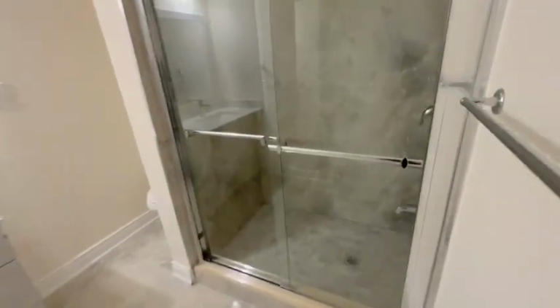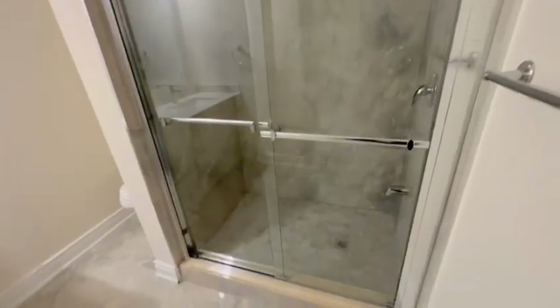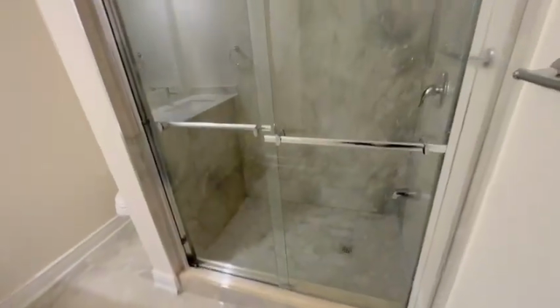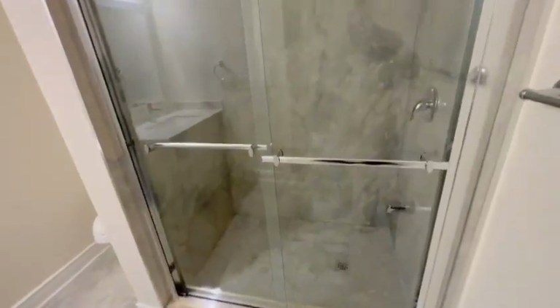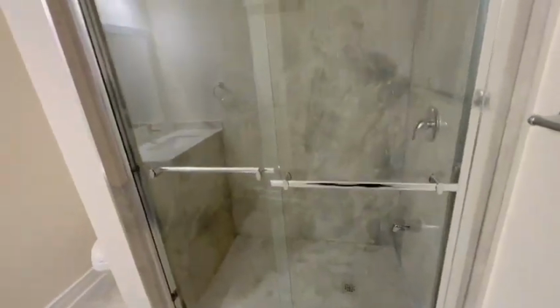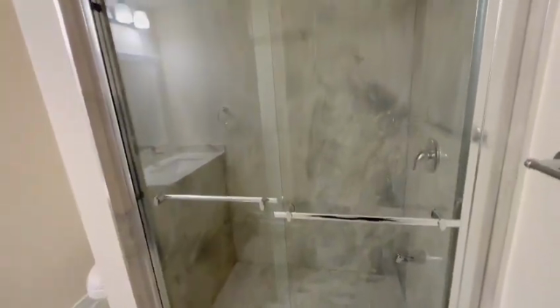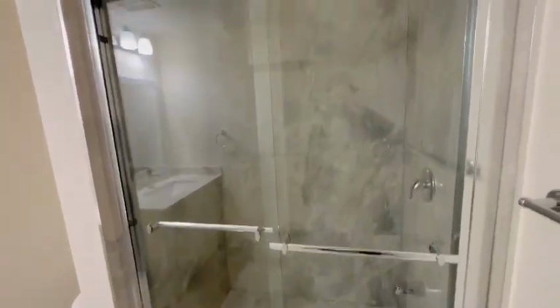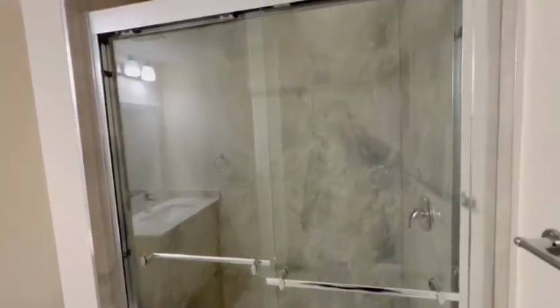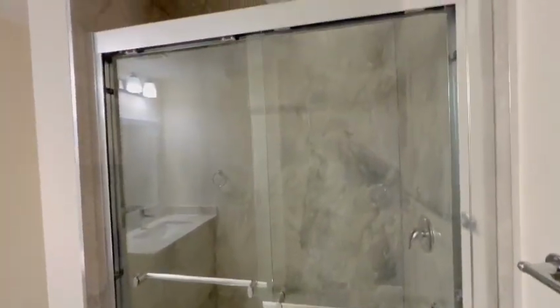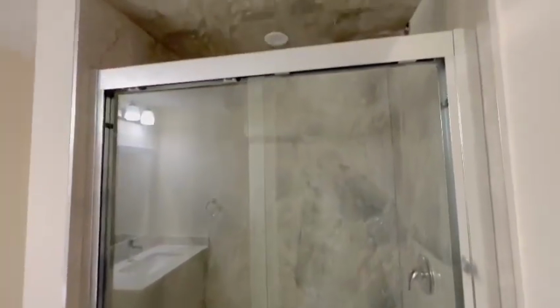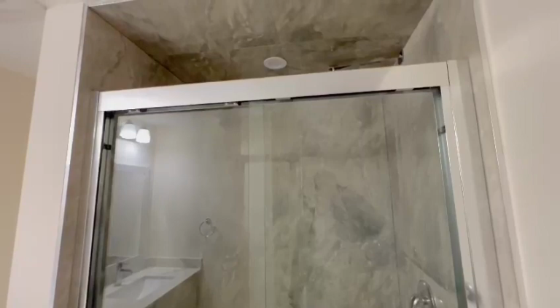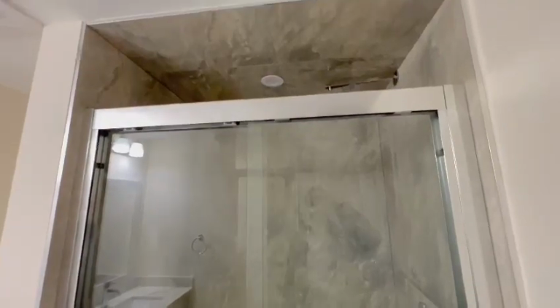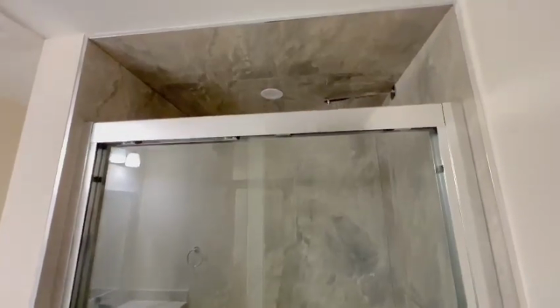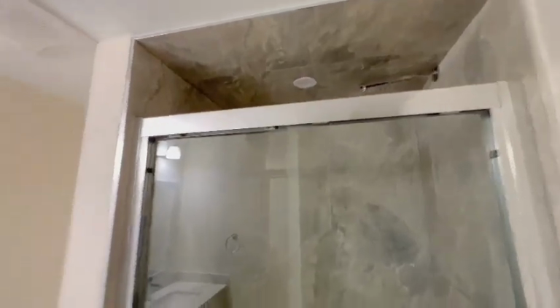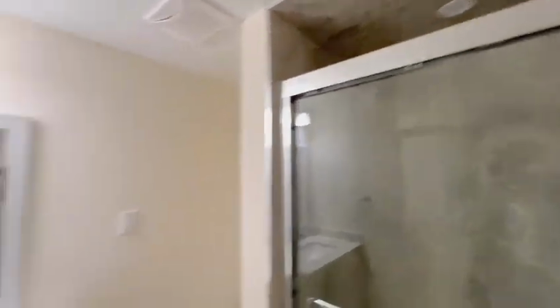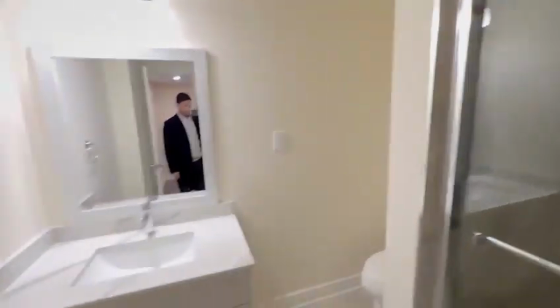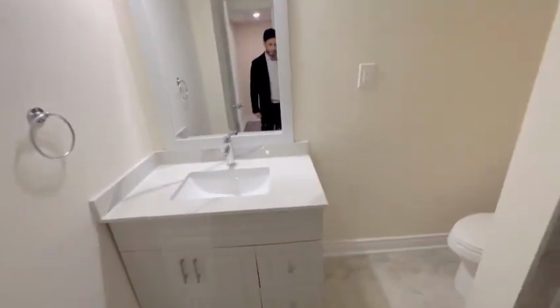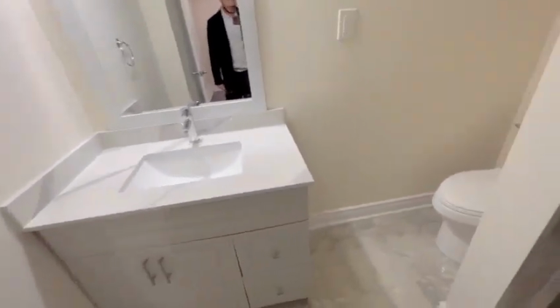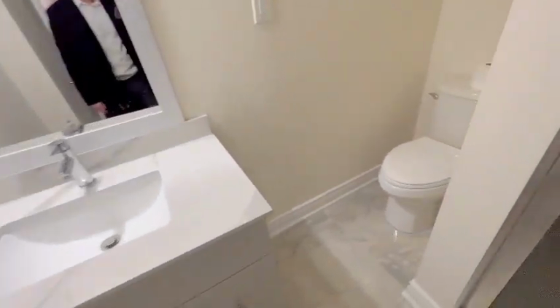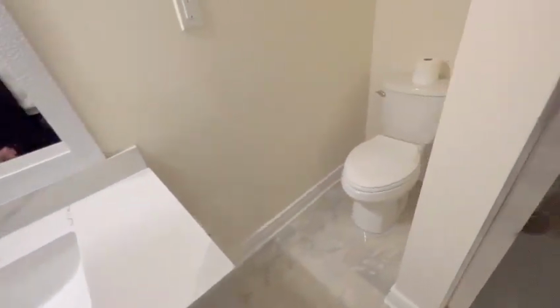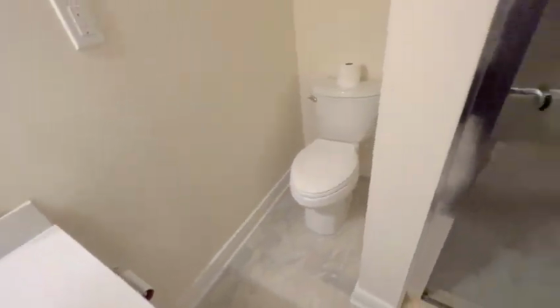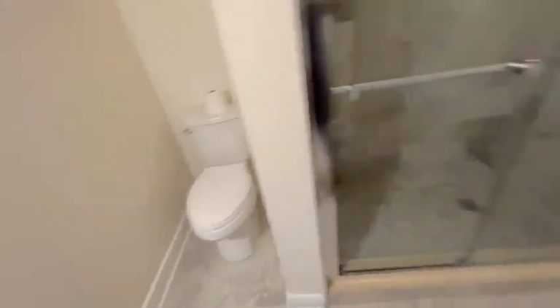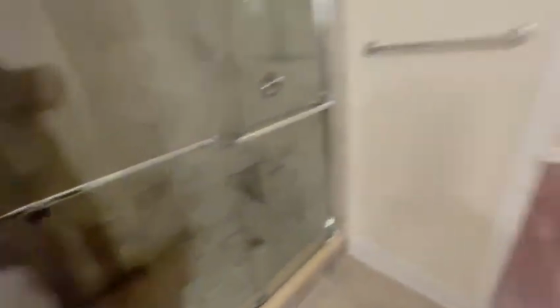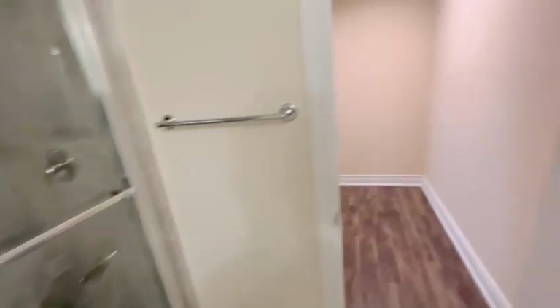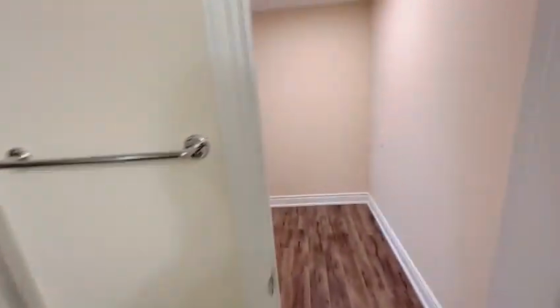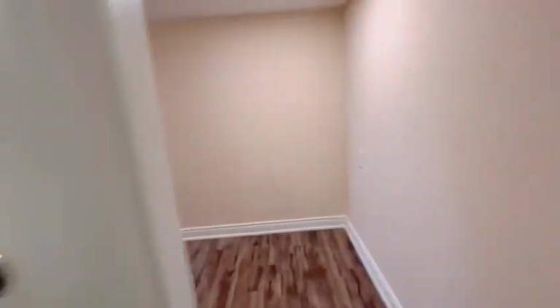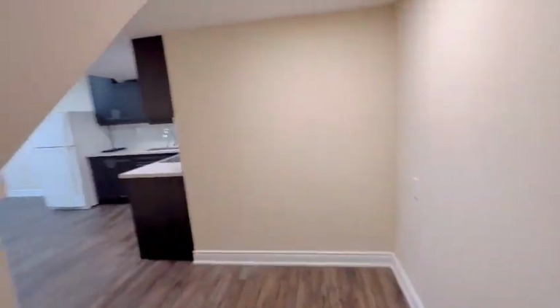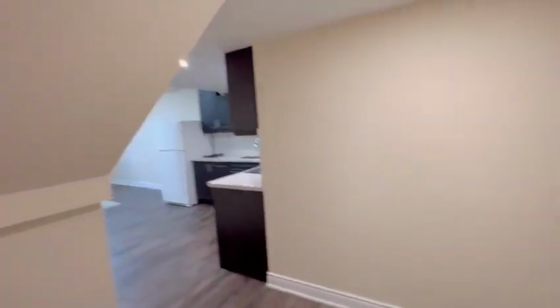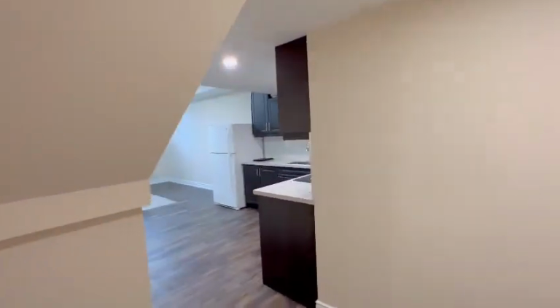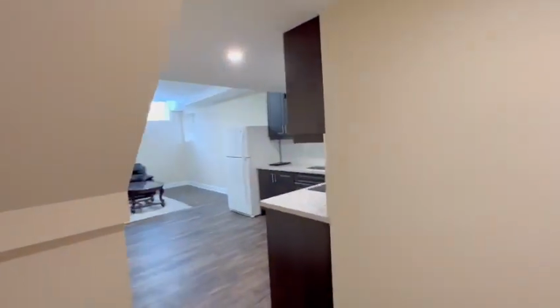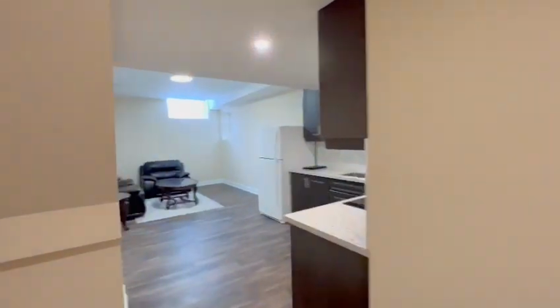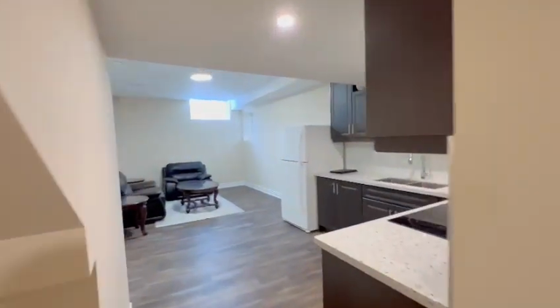Newly renovated, it comes equipped with a standing shower, a sink, and a toilet. This unit is only 10 minutes away from the city of Barrie.